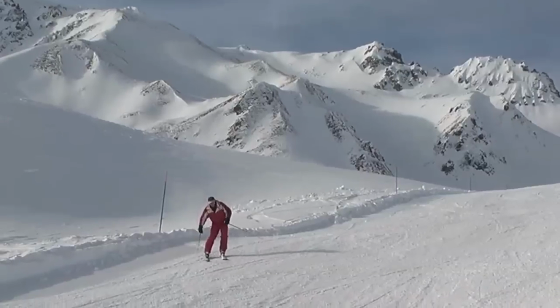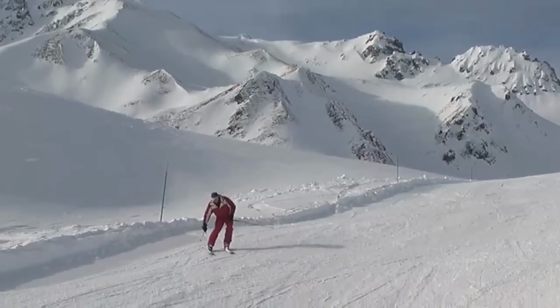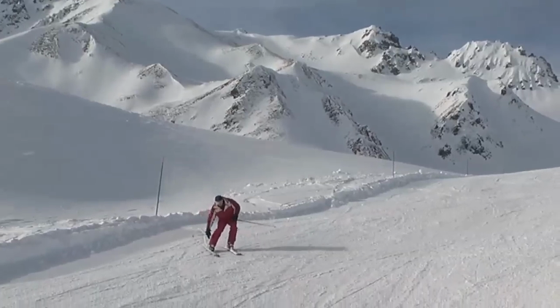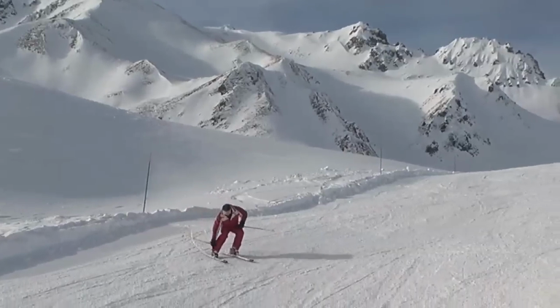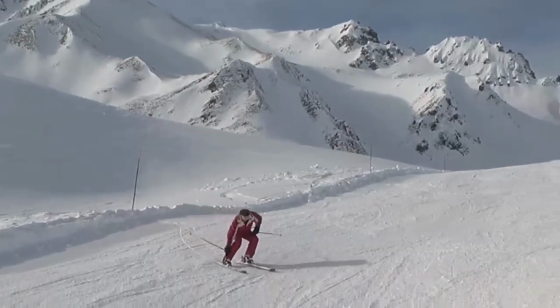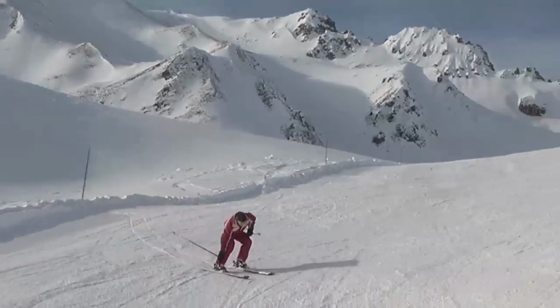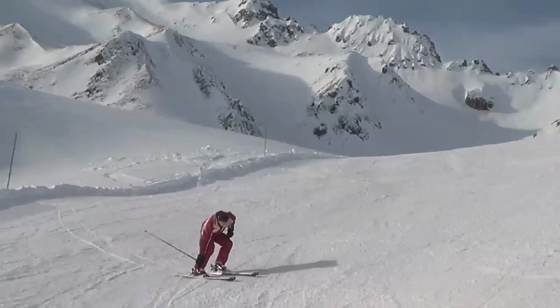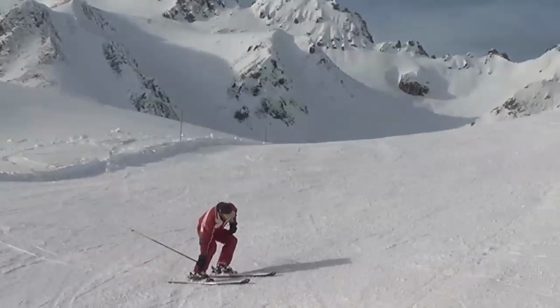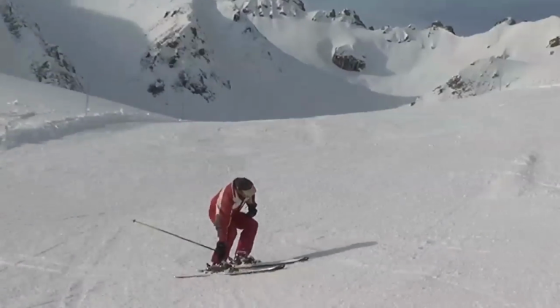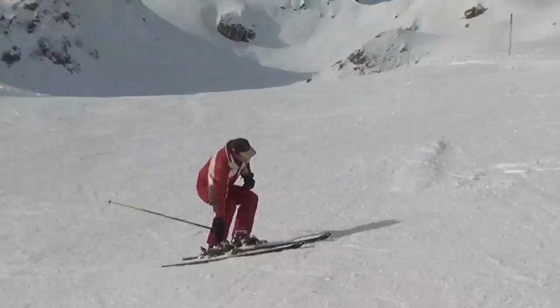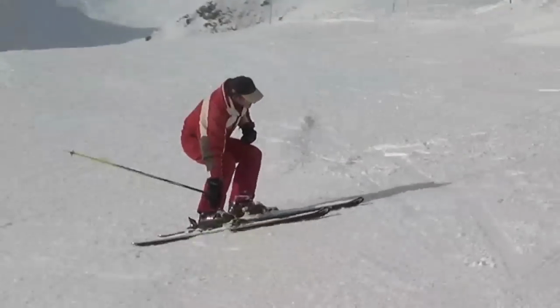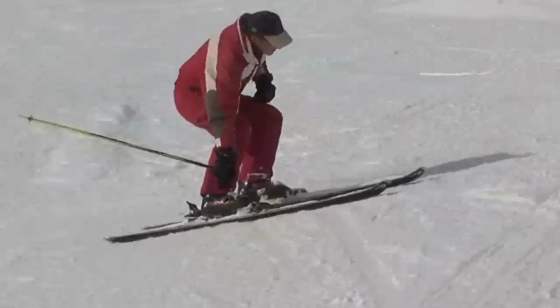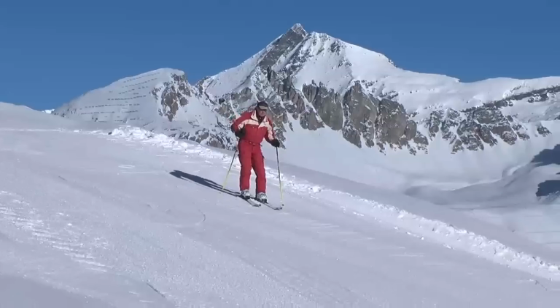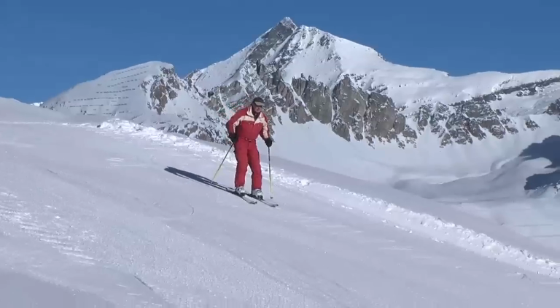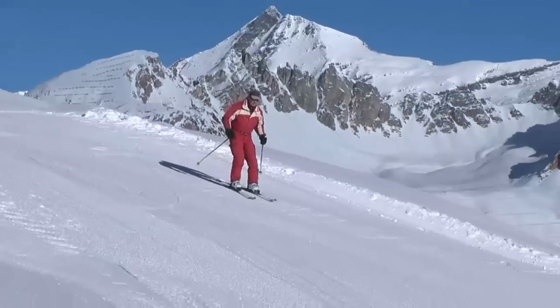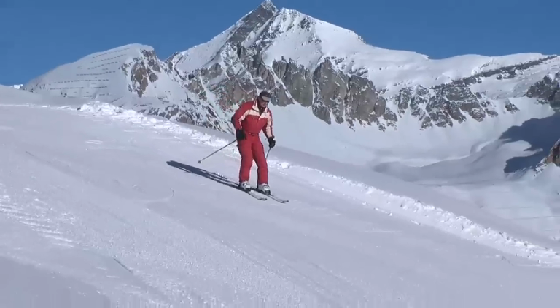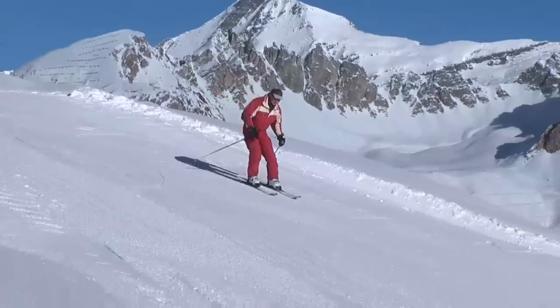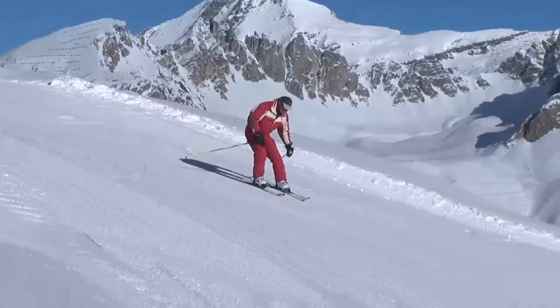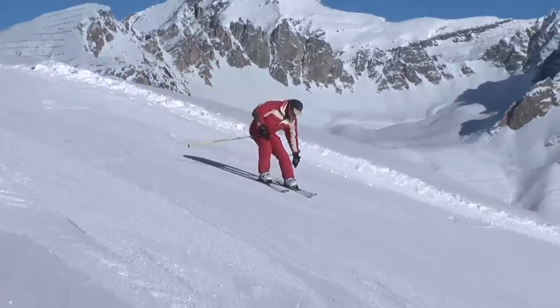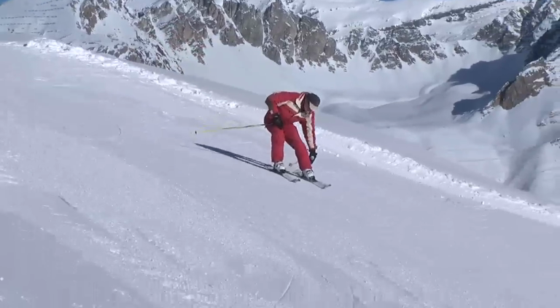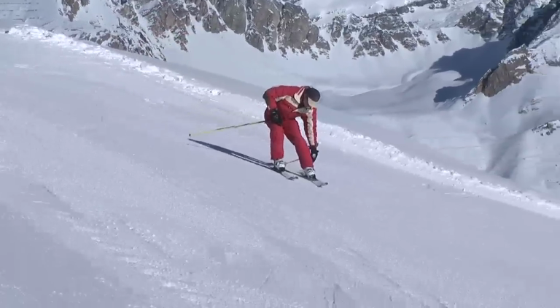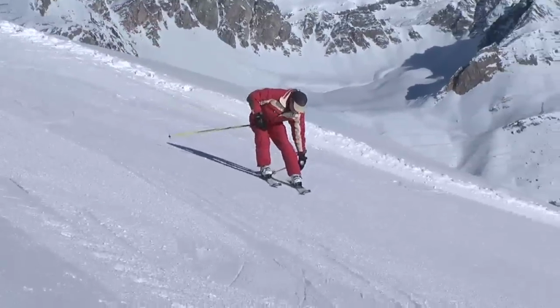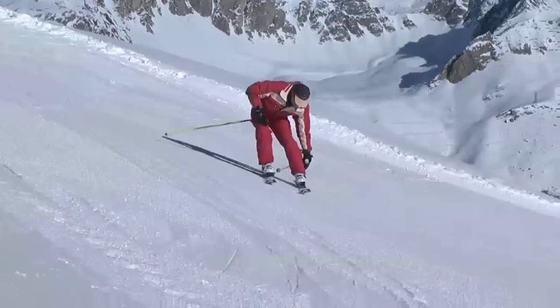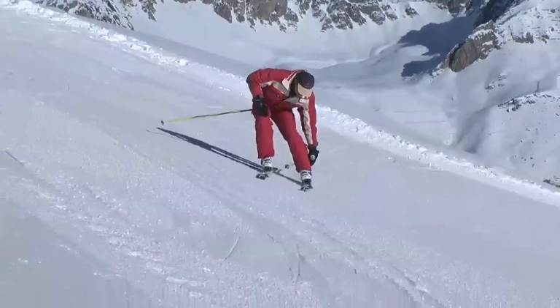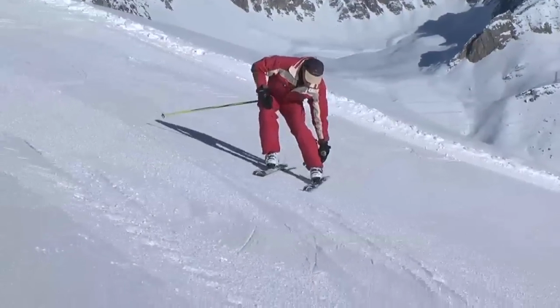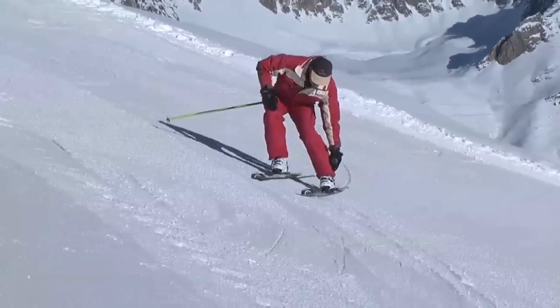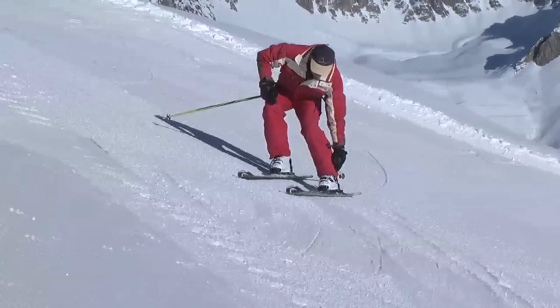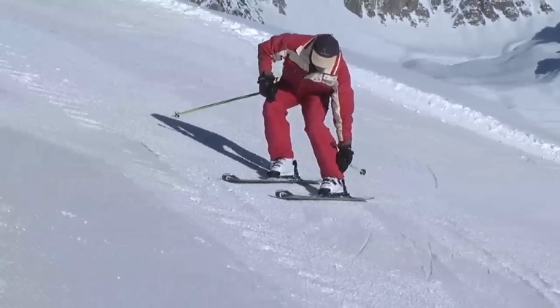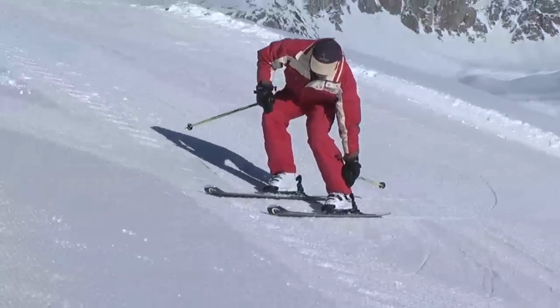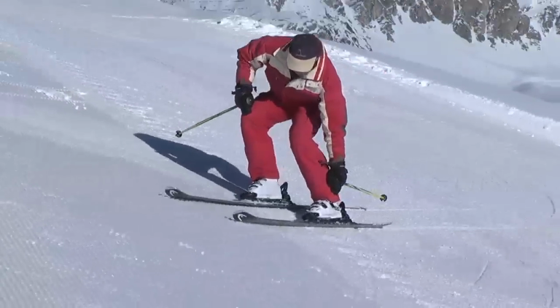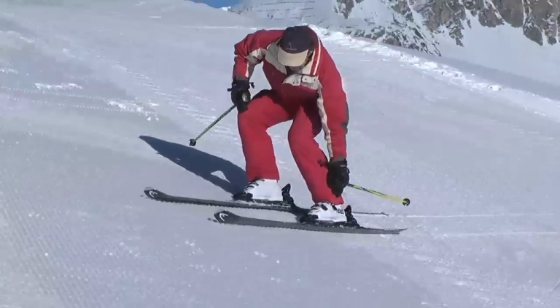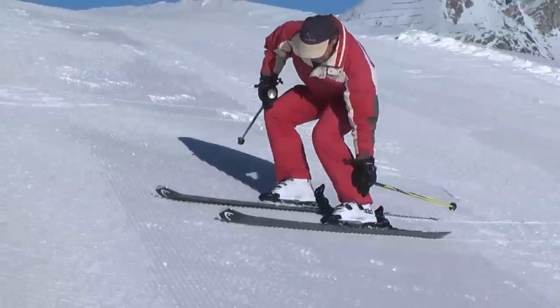The first one is touching your downhill boot. Traverse, place one hand on your uphill knee, roll your feet and ankles up the hill, then reach down and touch your downhill boot.